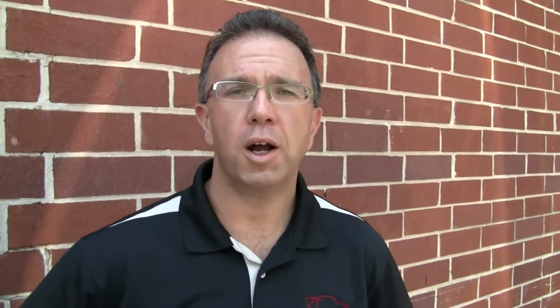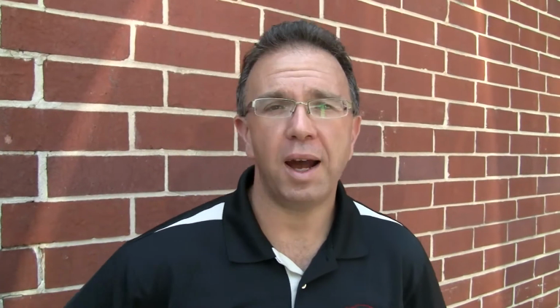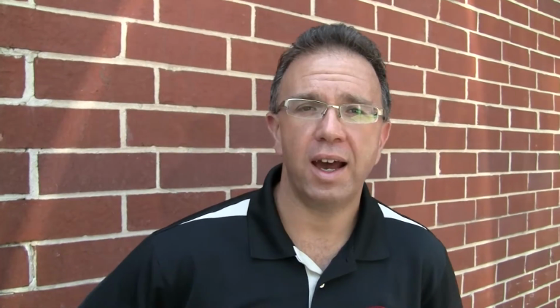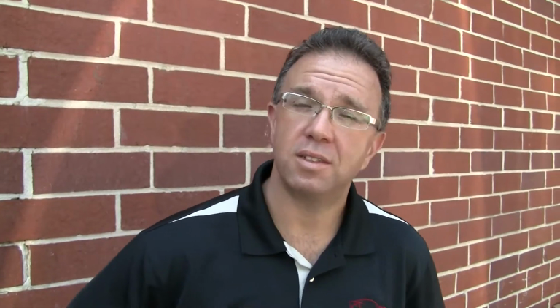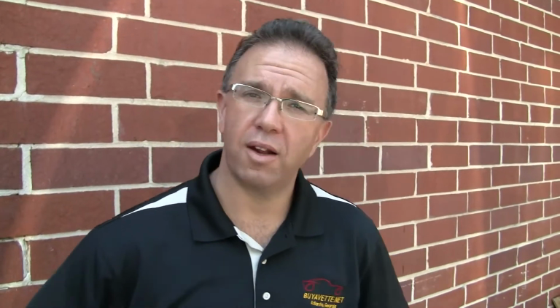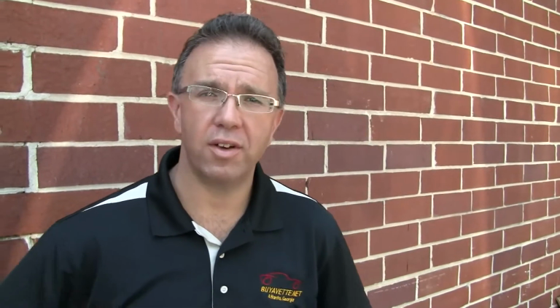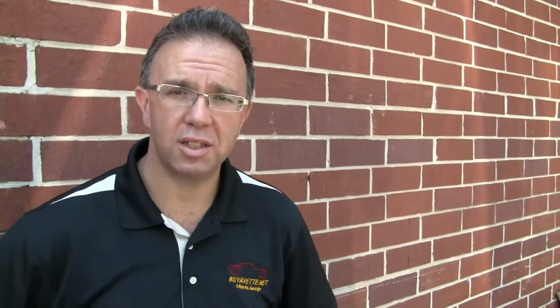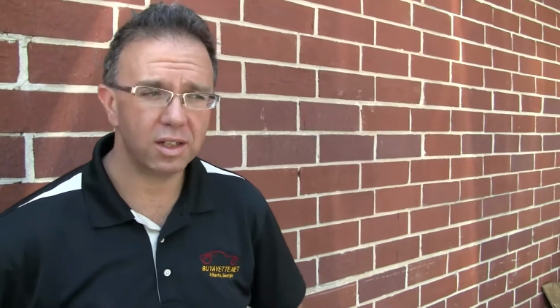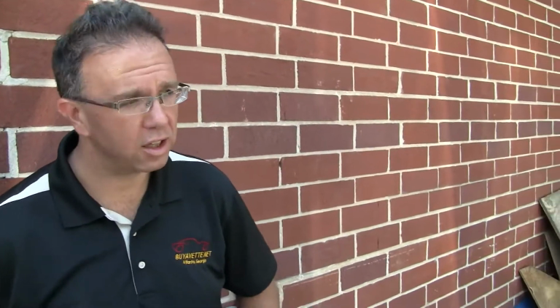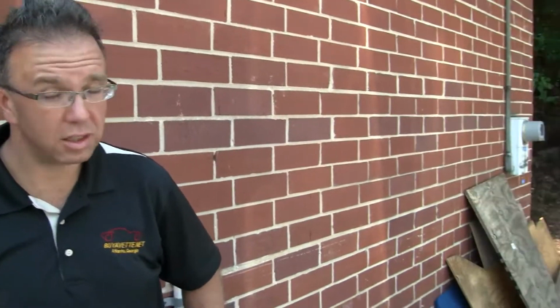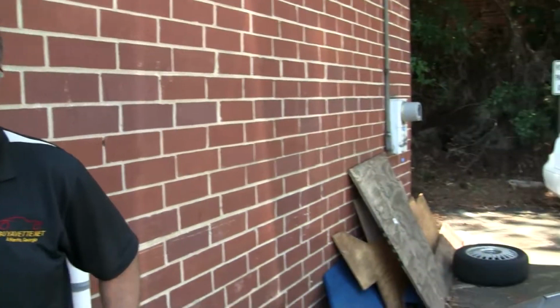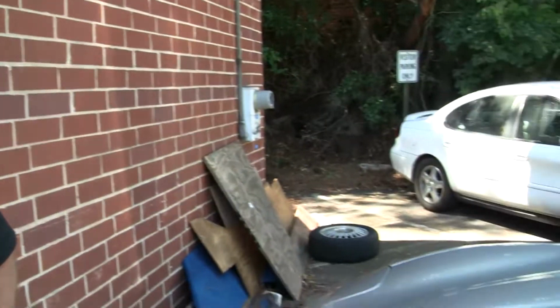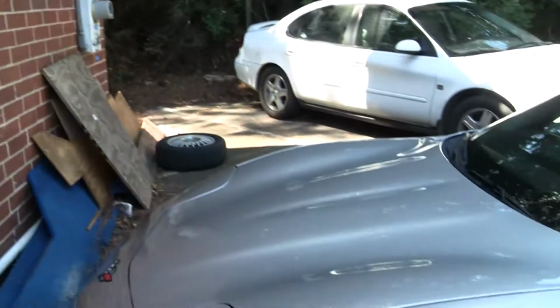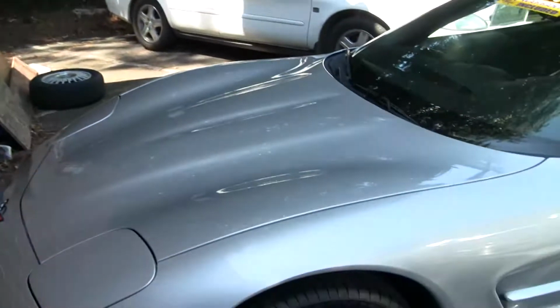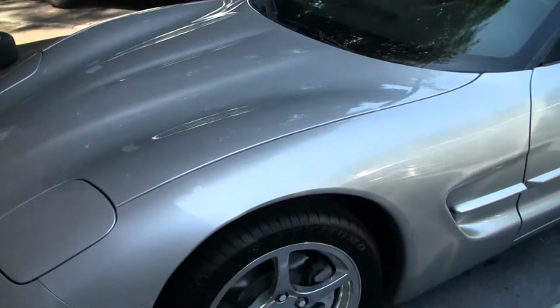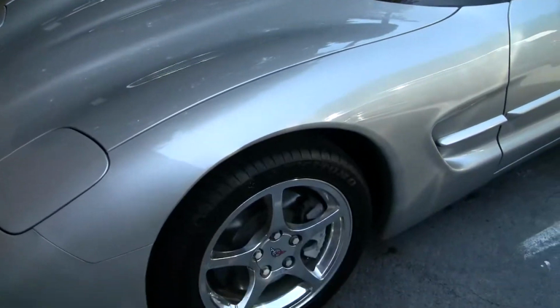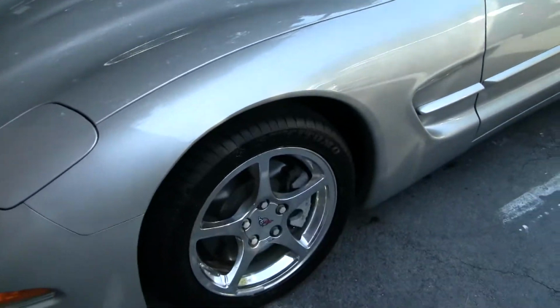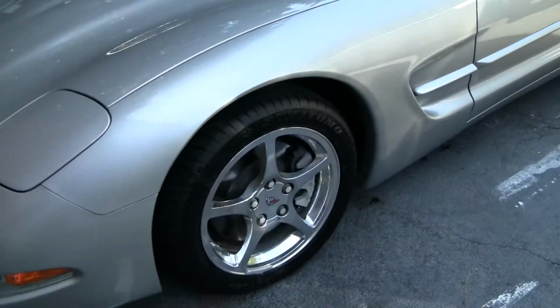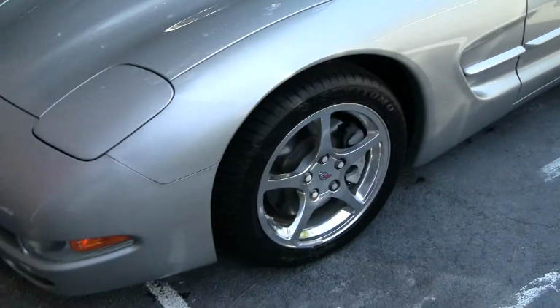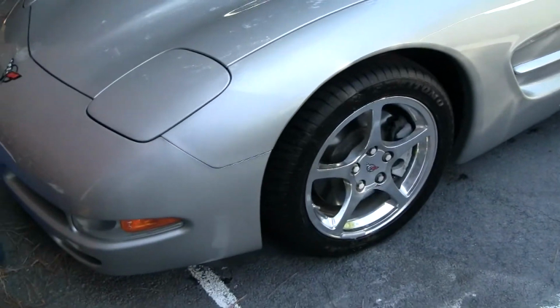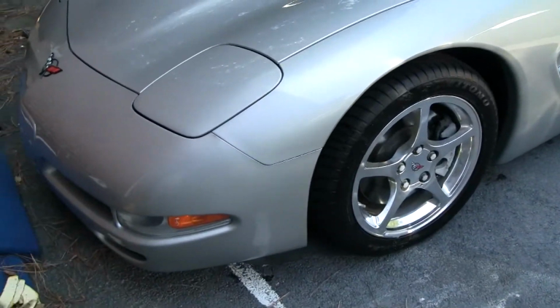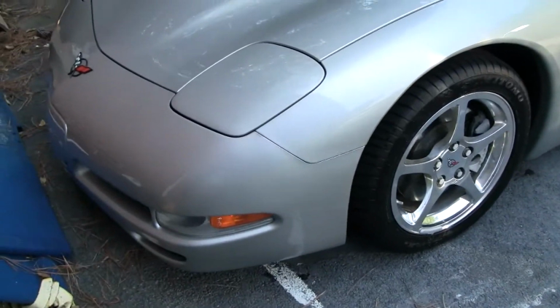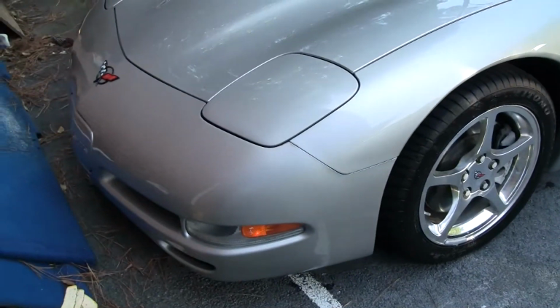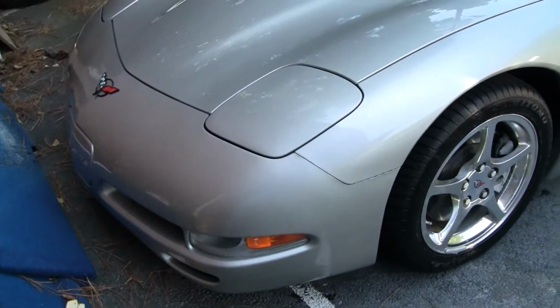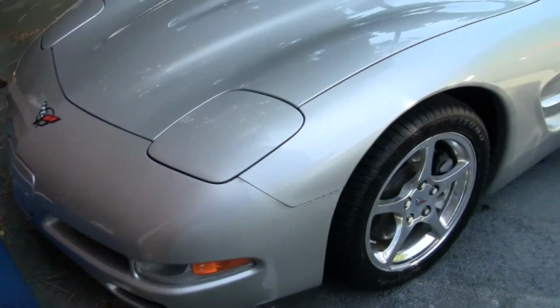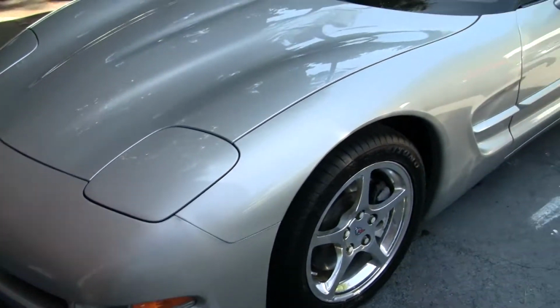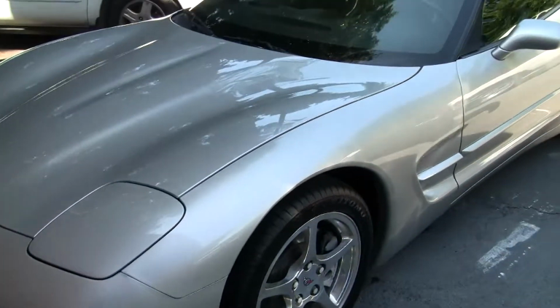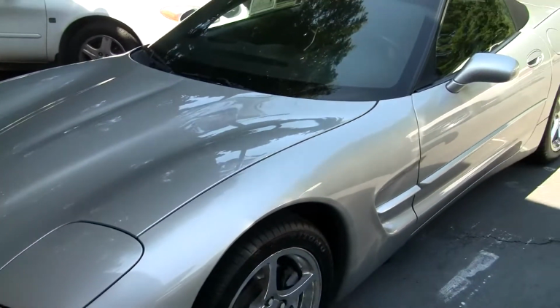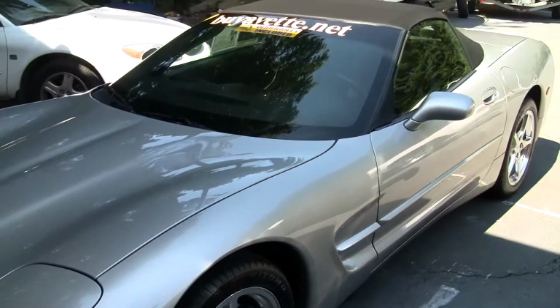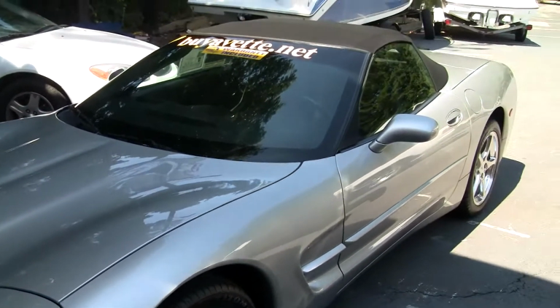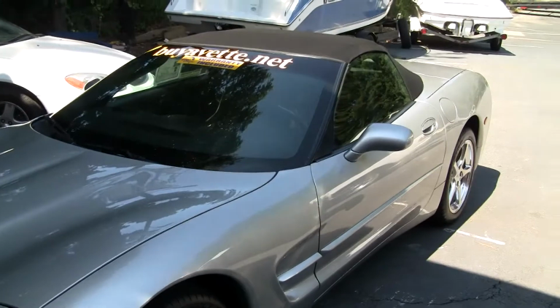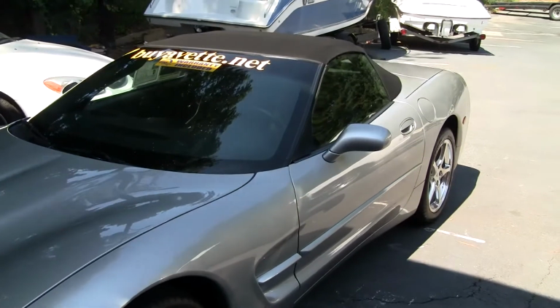Welcome to Buy a Vet, this is John Ivankovic. Today we're going to take a look at this beautiful 2004 silver convertible — silver with an ebony interior and a black top.